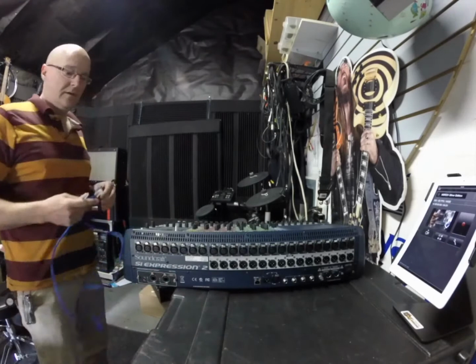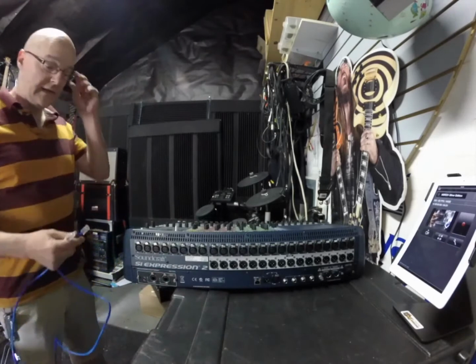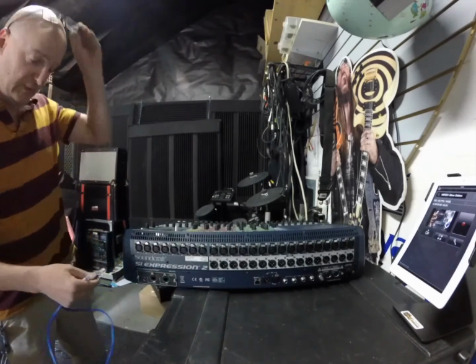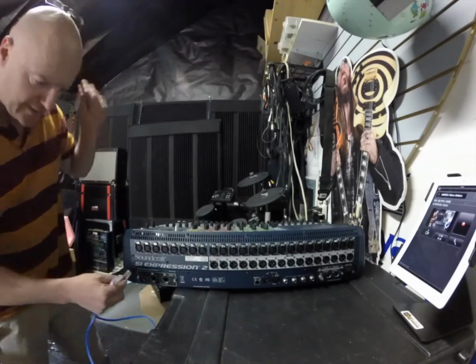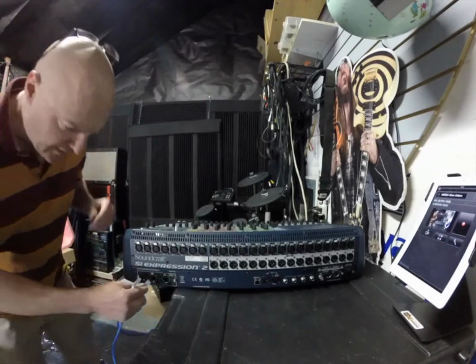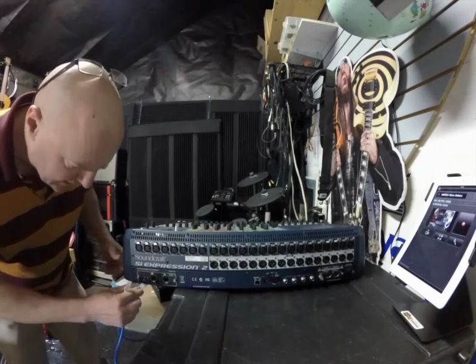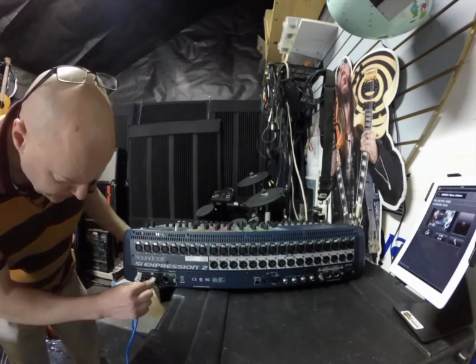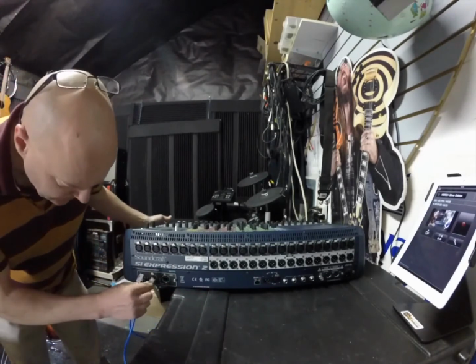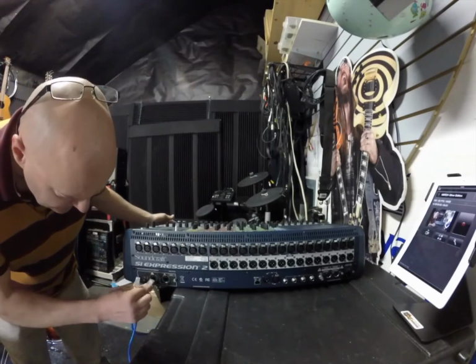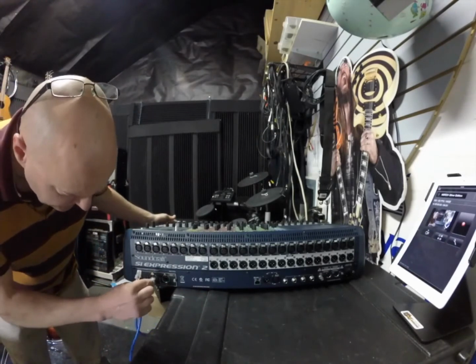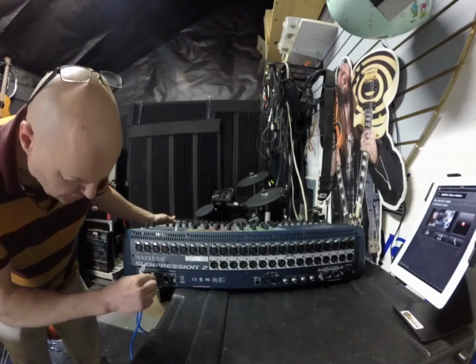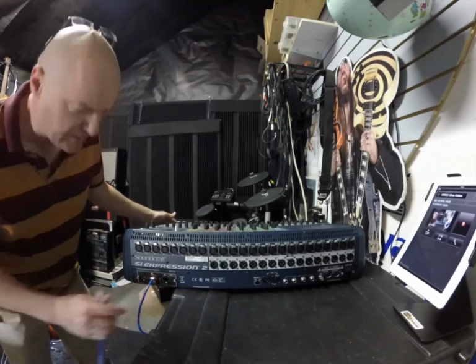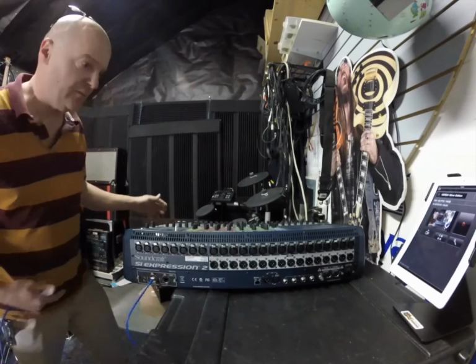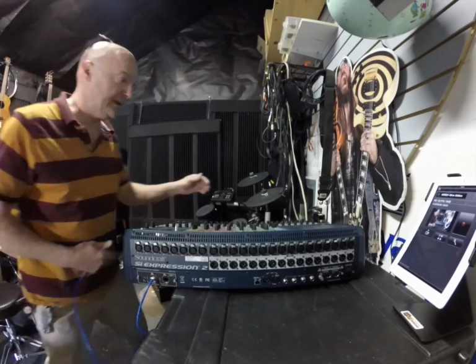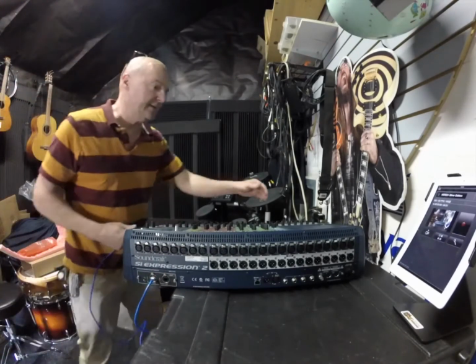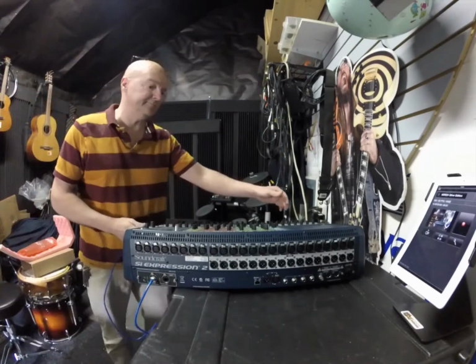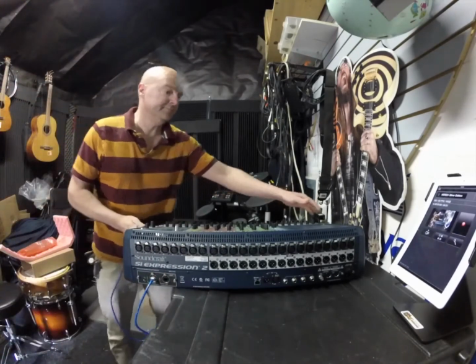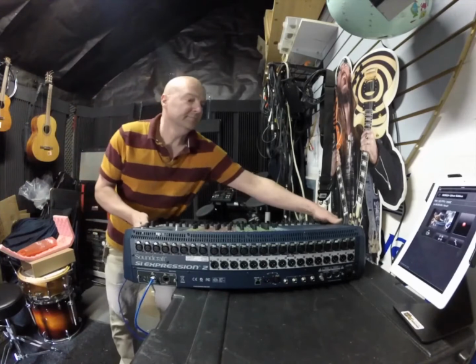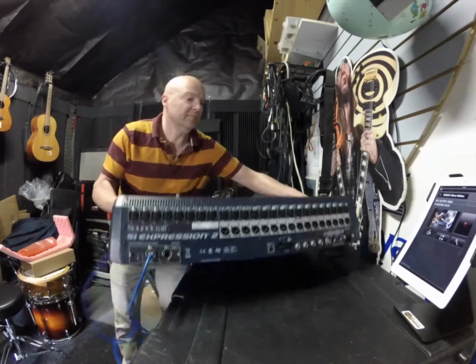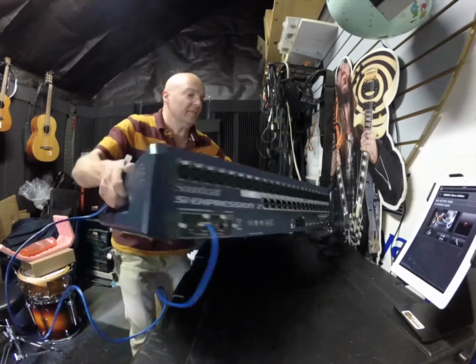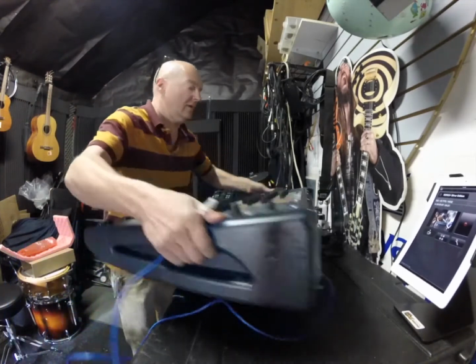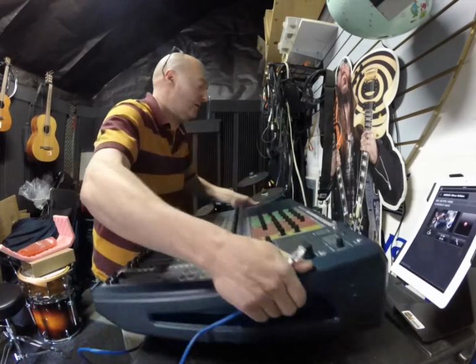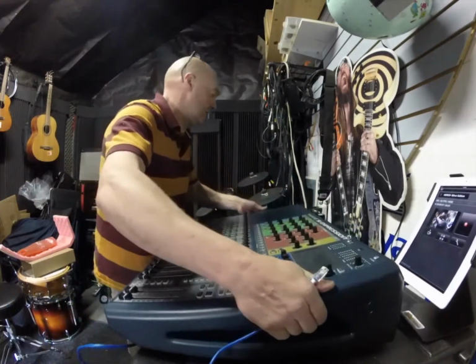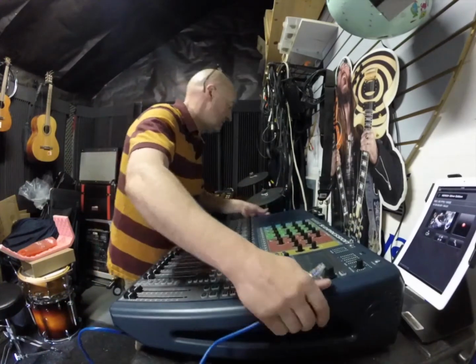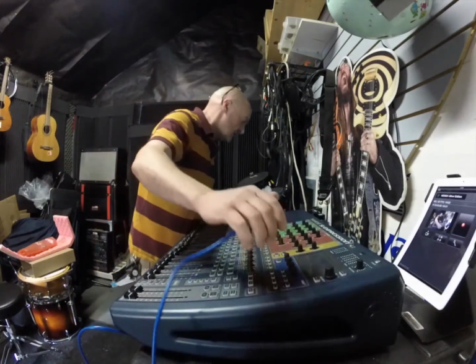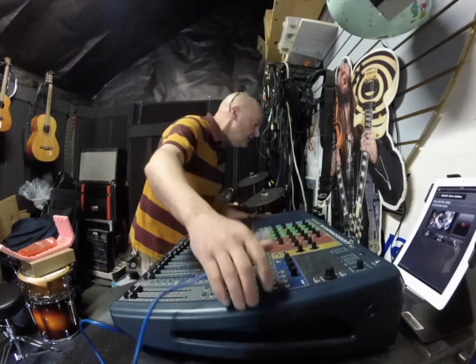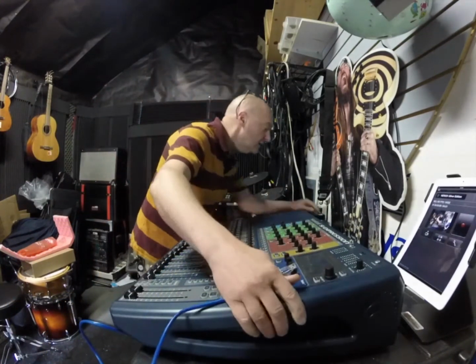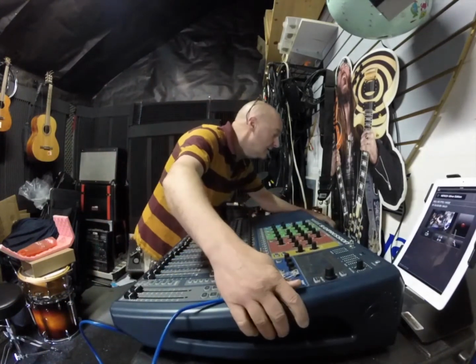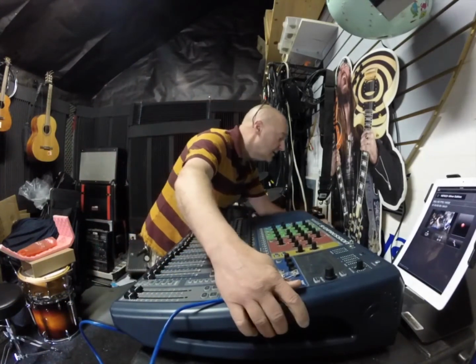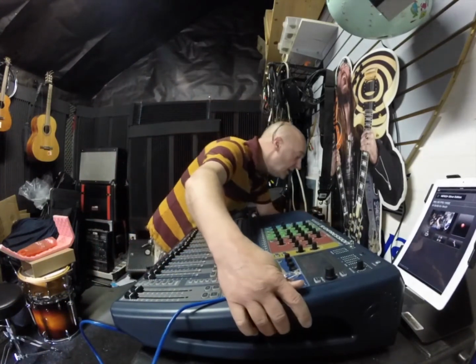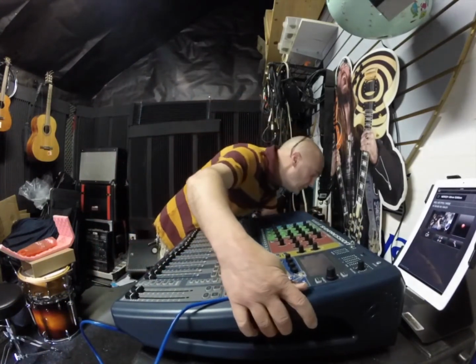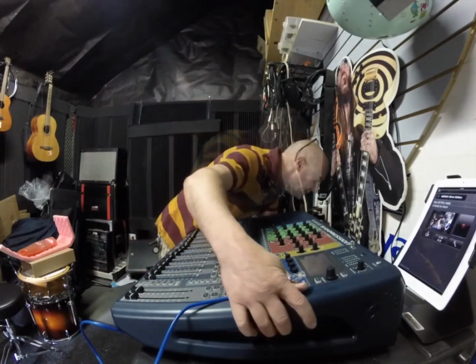Let's plug our unit in here and see if this works. We'll plug that in. Power plugged in.